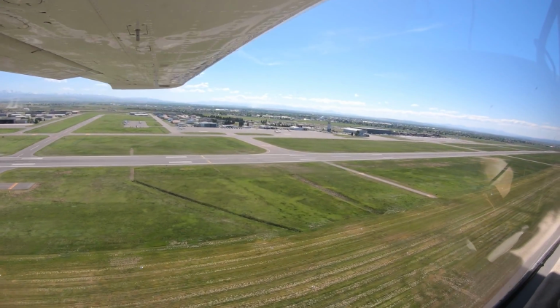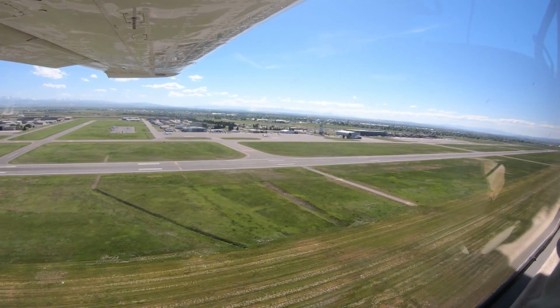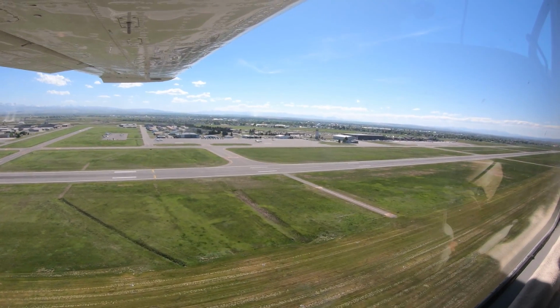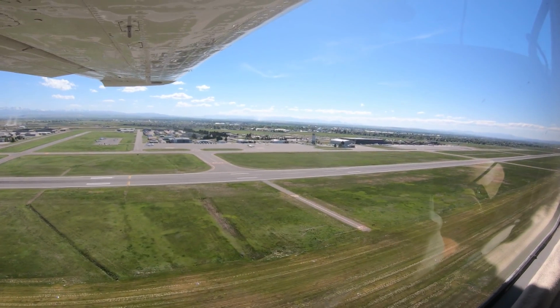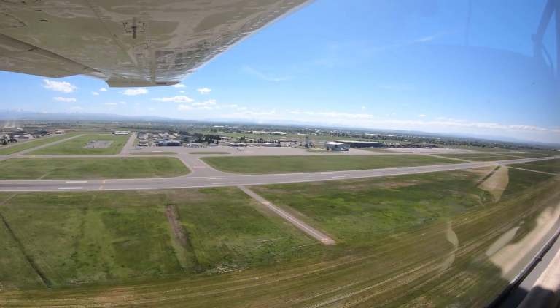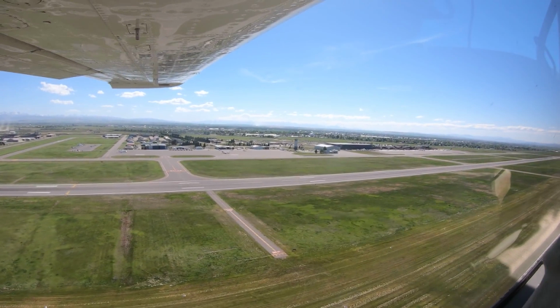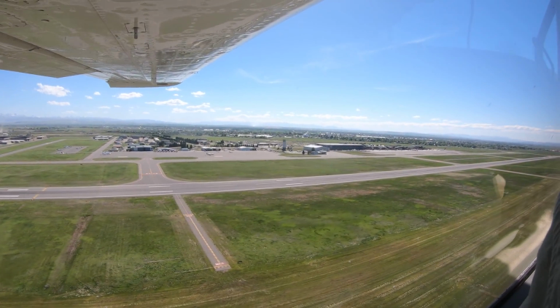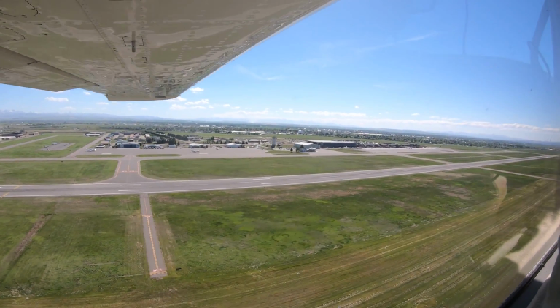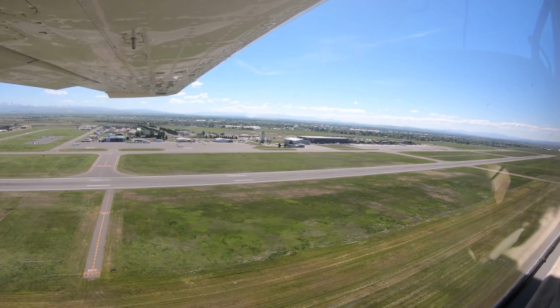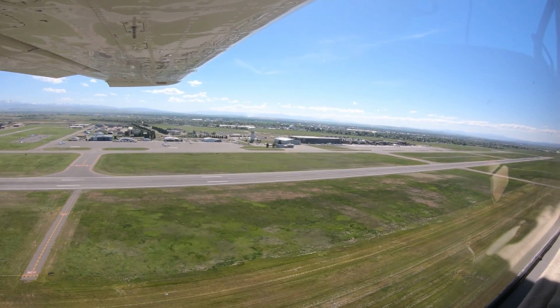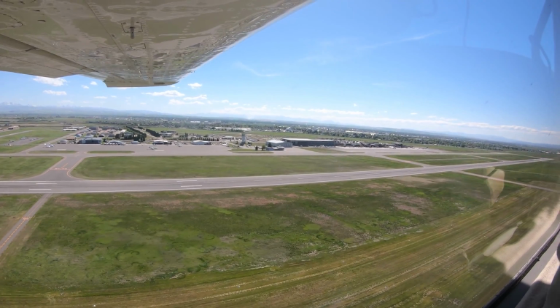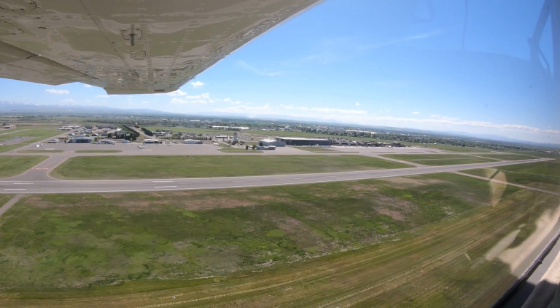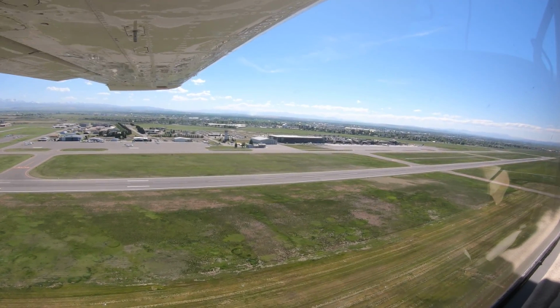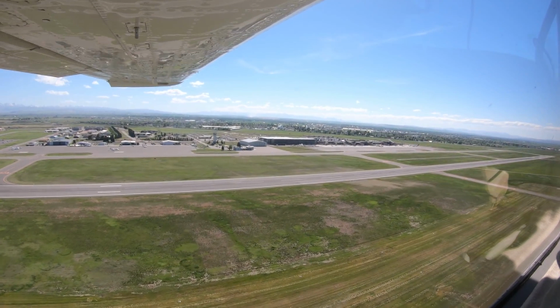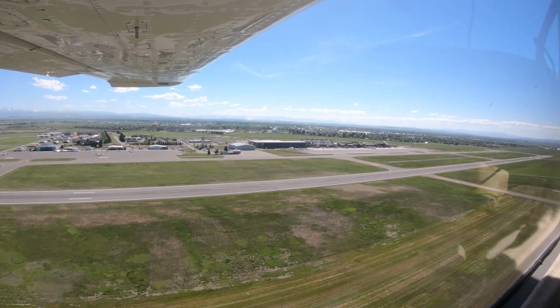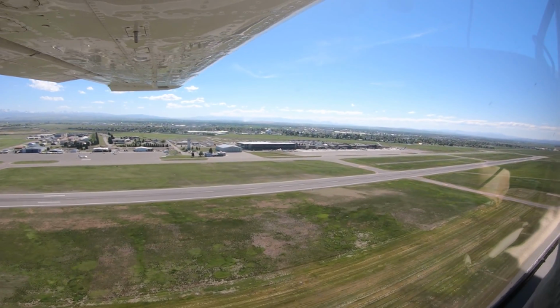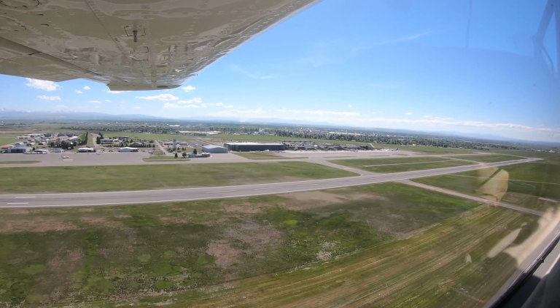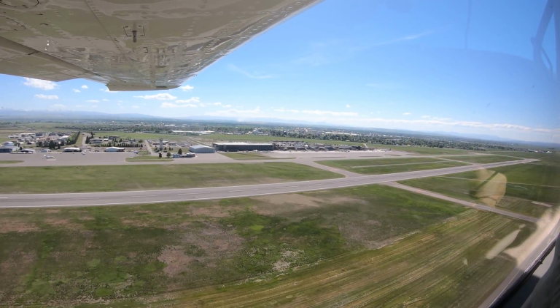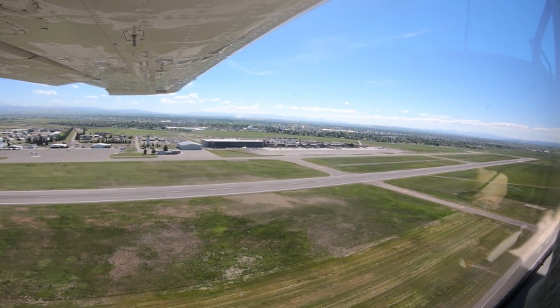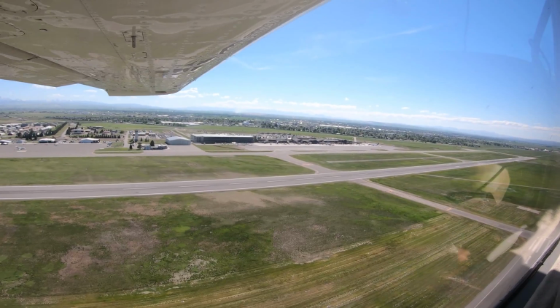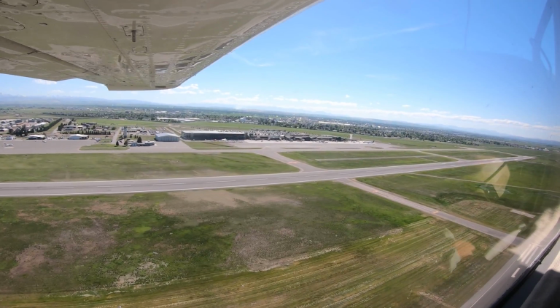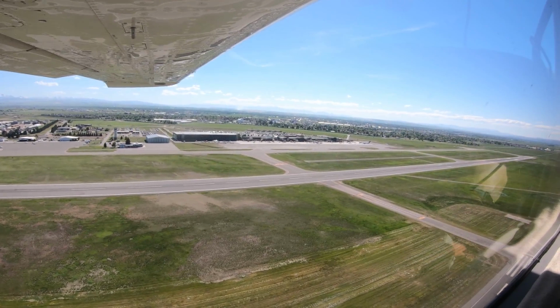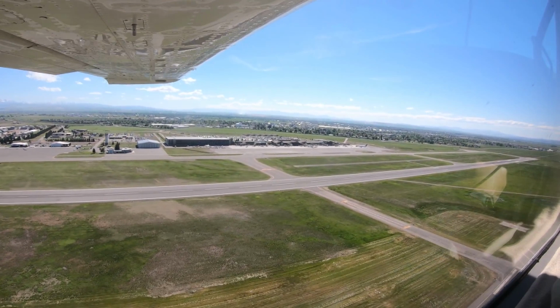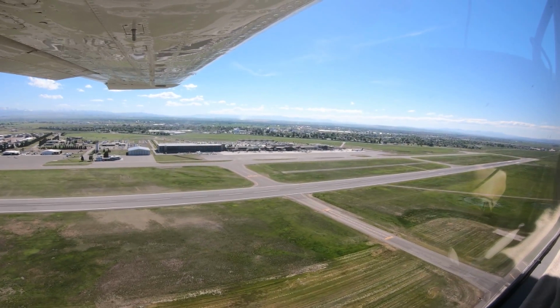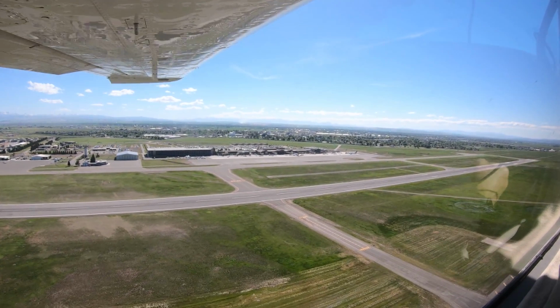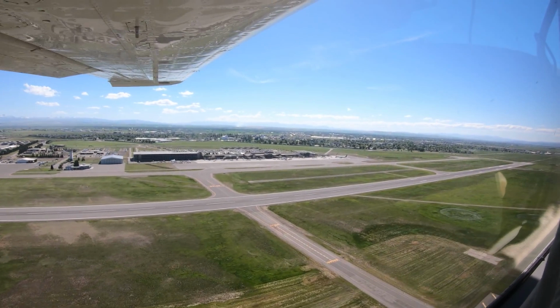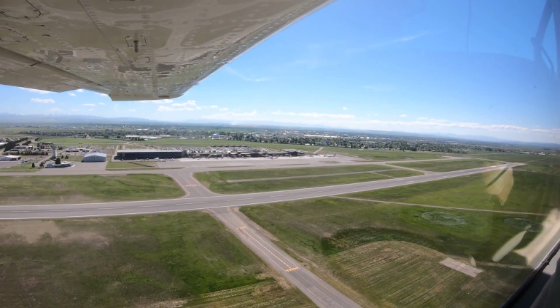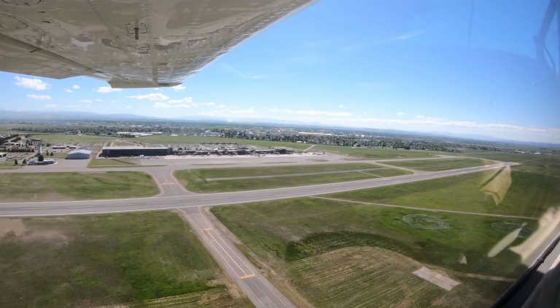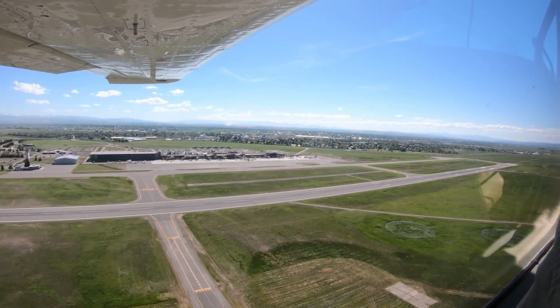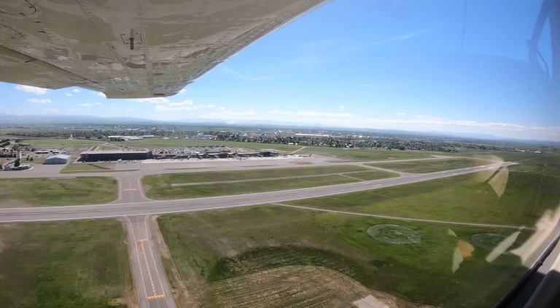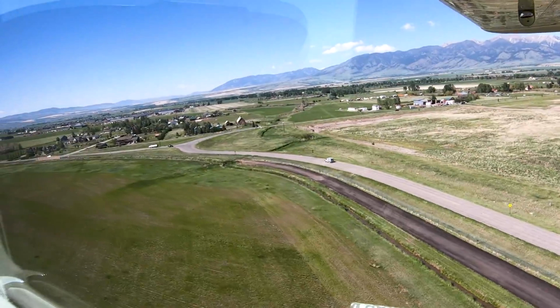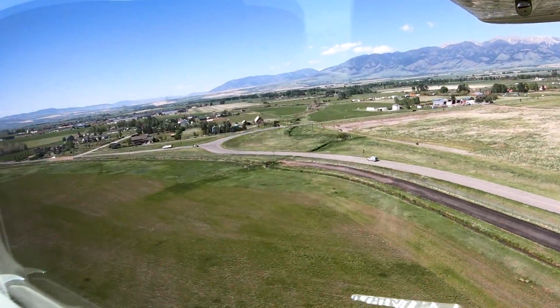One technique to avoid landing on the wrong runway is to load an instrument approach or establish a GPS waypoint aligned with the runway on which you are cleared to land. If you are unsure of how to accomplish this, refer to the operator's manual for the equipment in your aircraft.